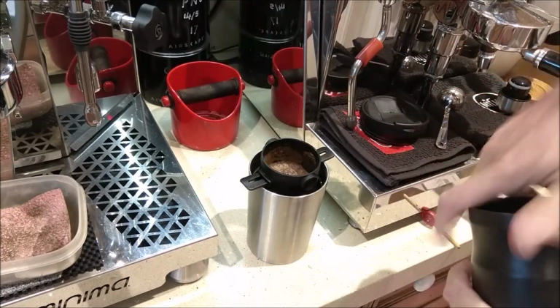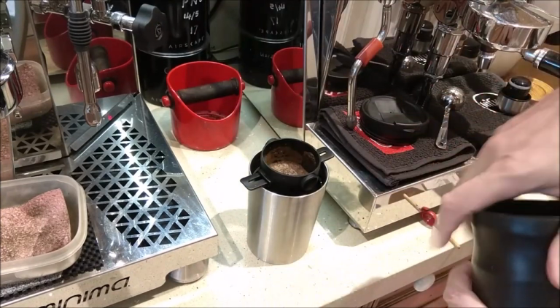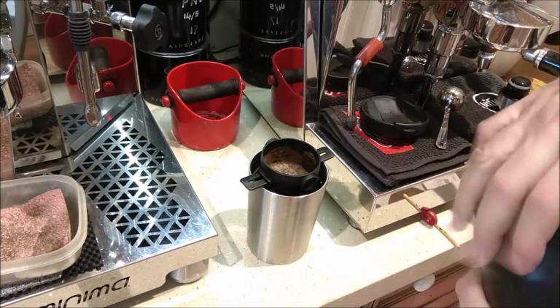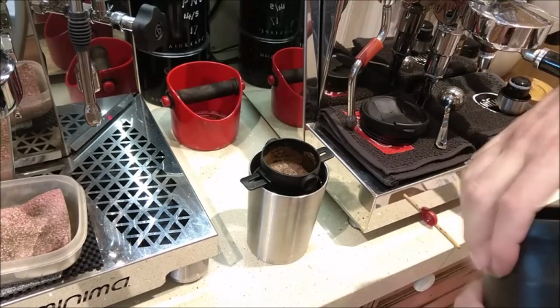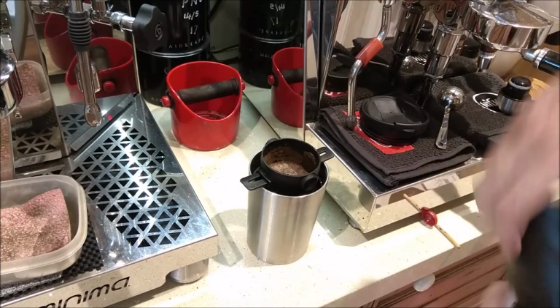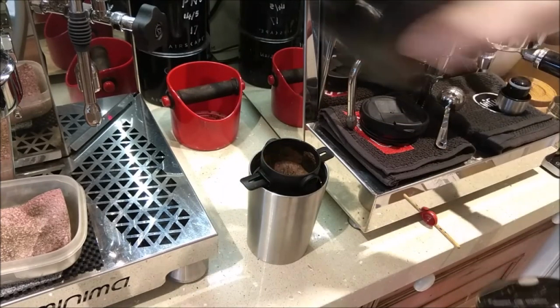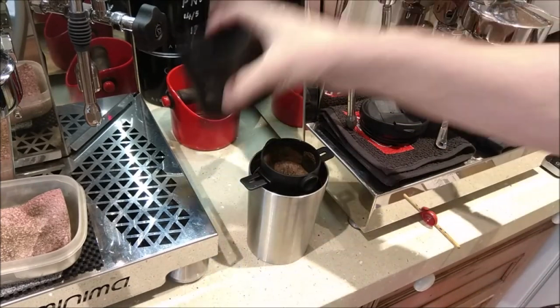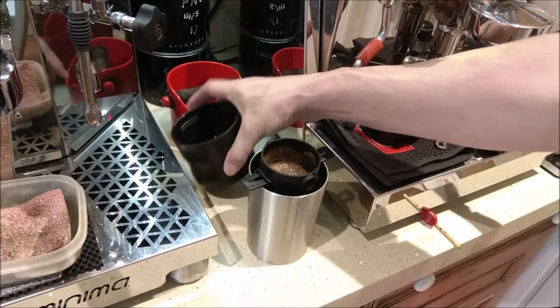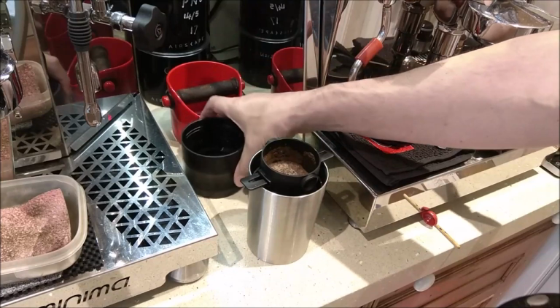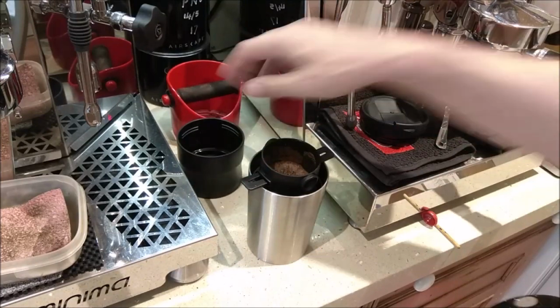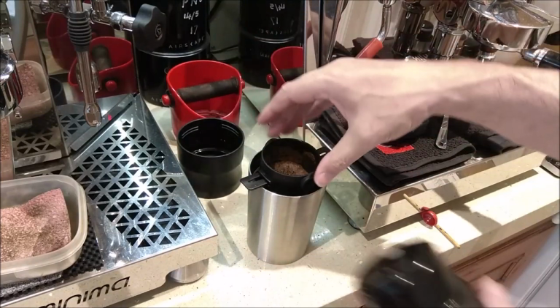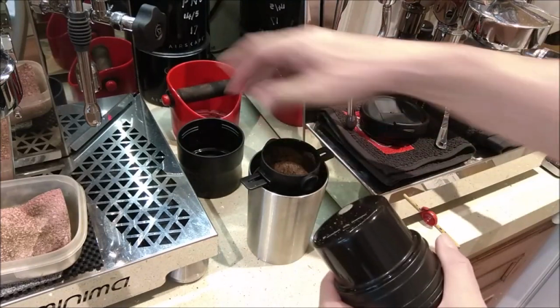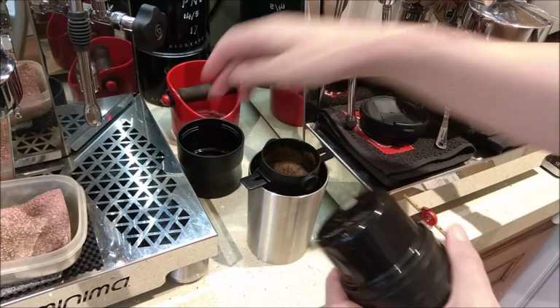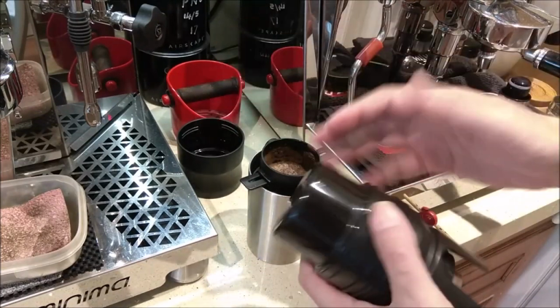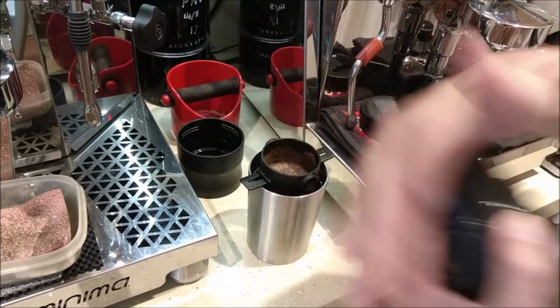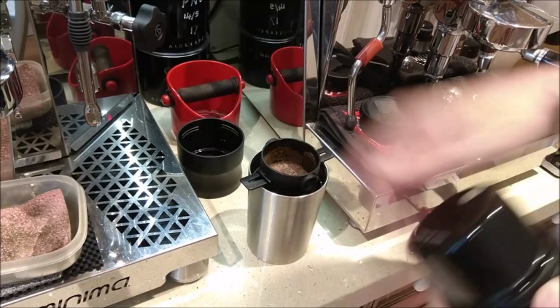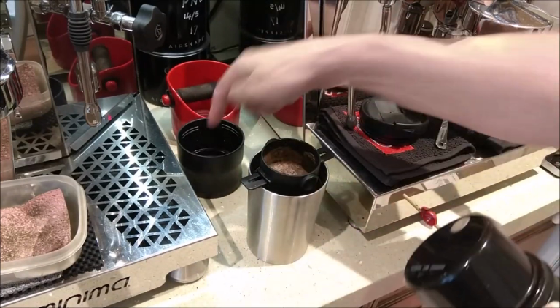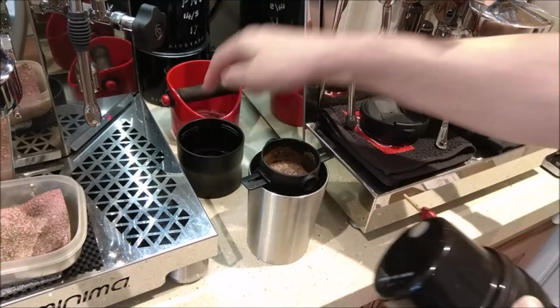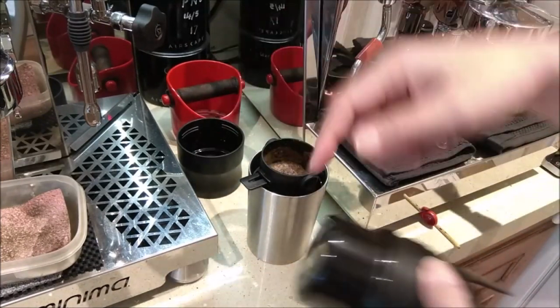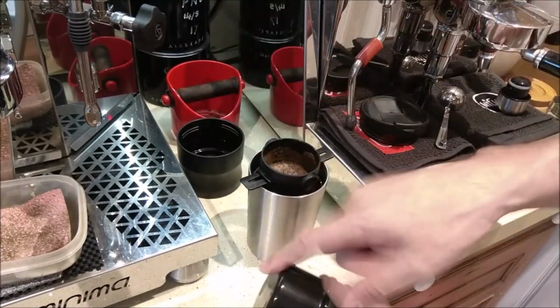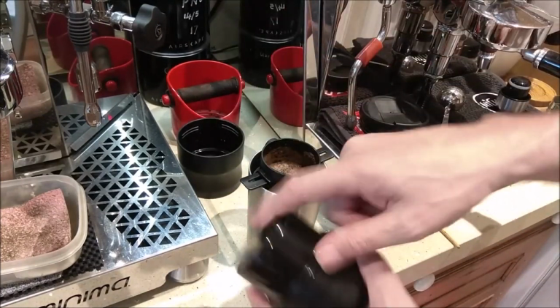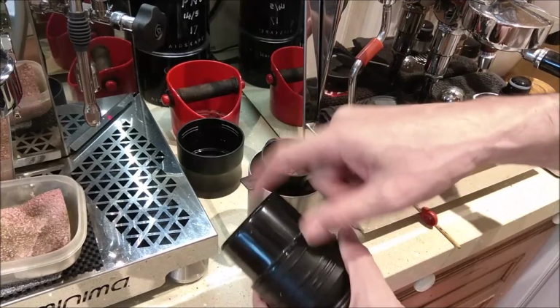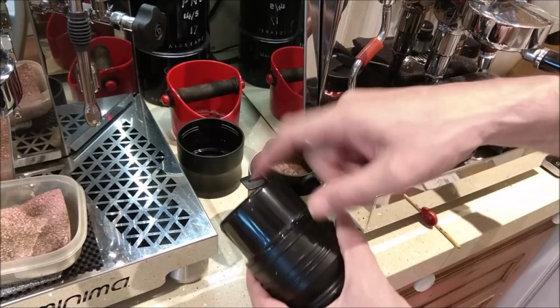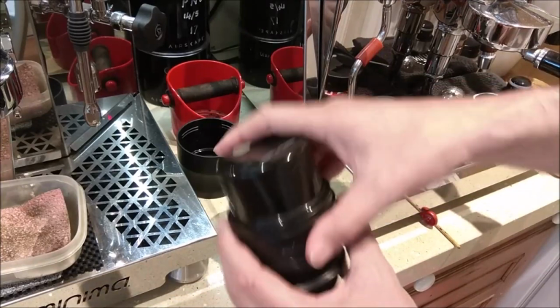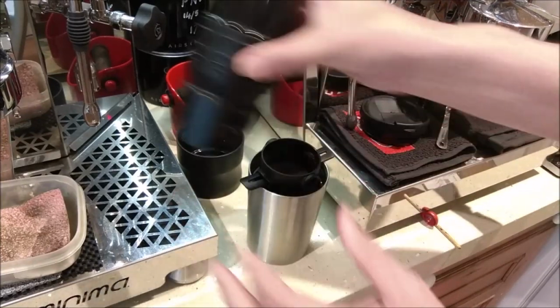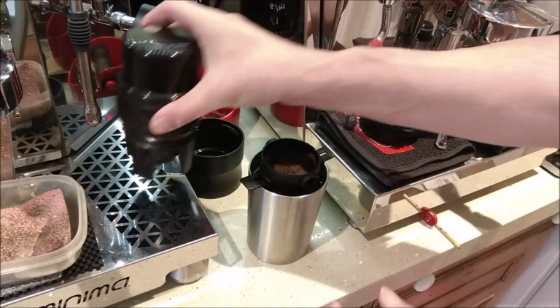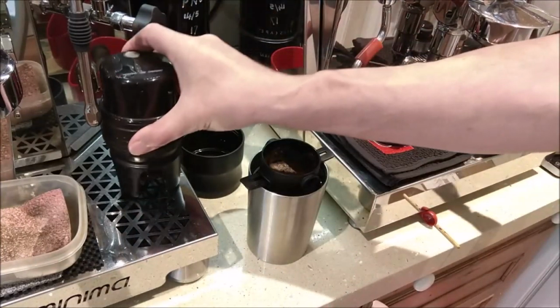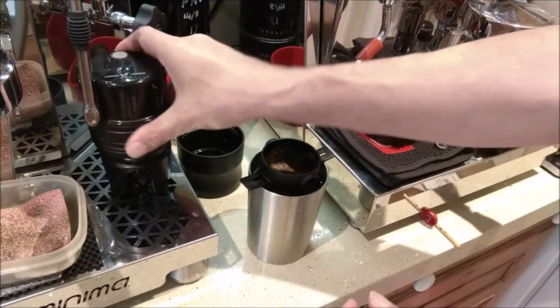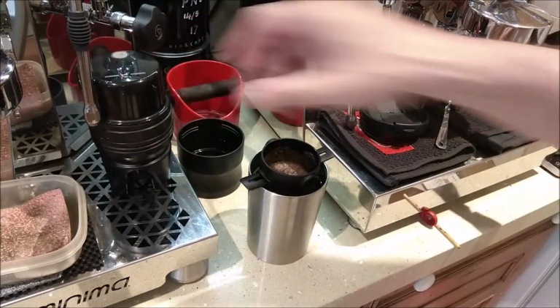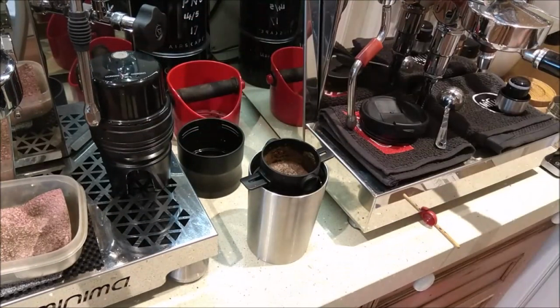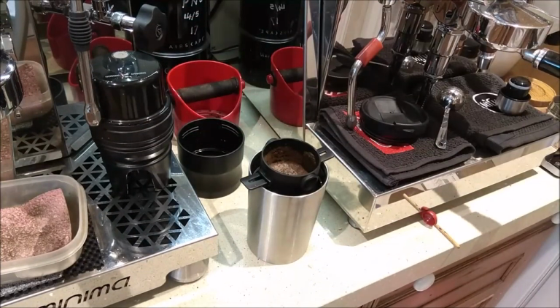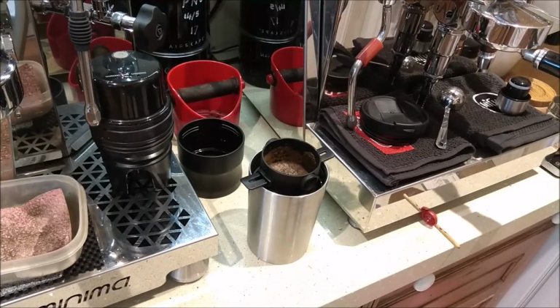People are going to be tempted to stand the filter in the grinder housing to drain, but then it's all moist around the motor housing, so I'm not sure how good of an idea that would be.